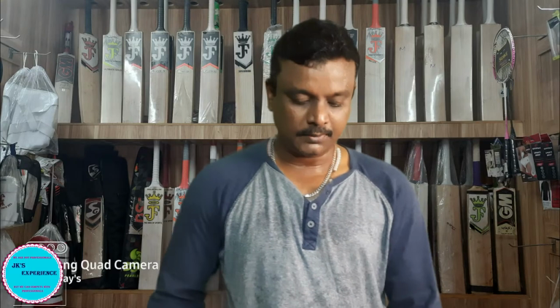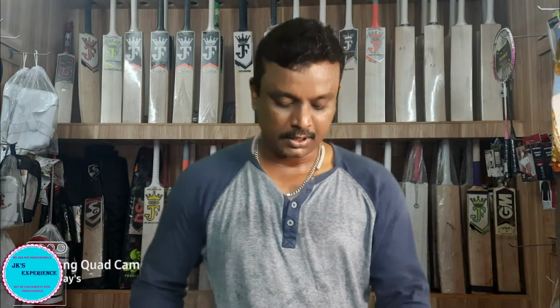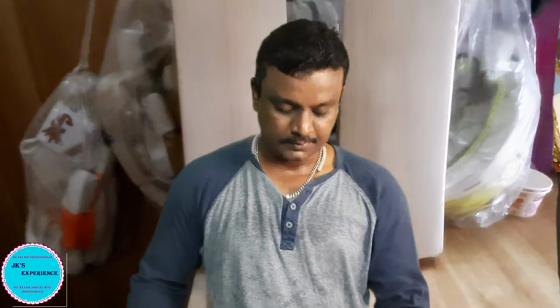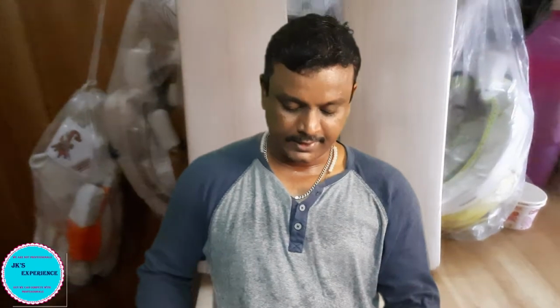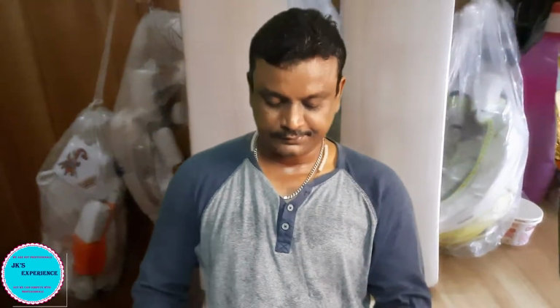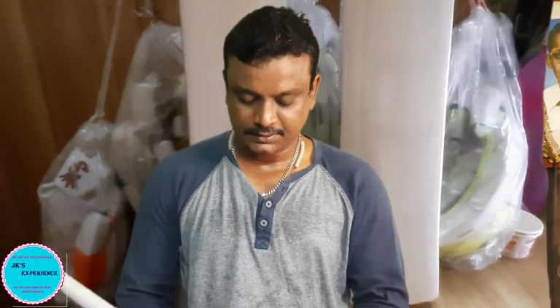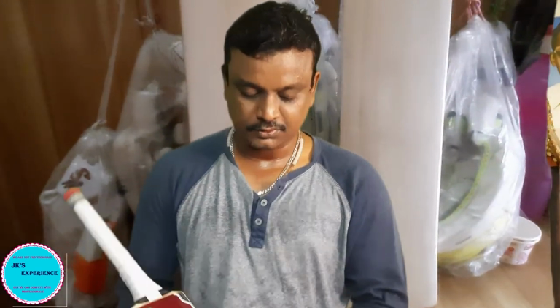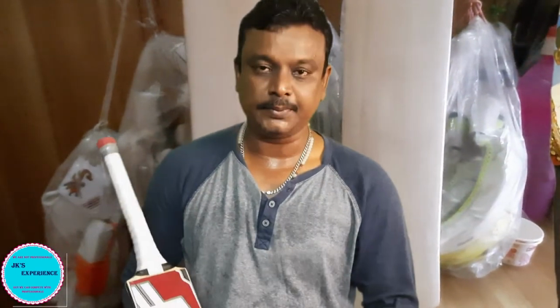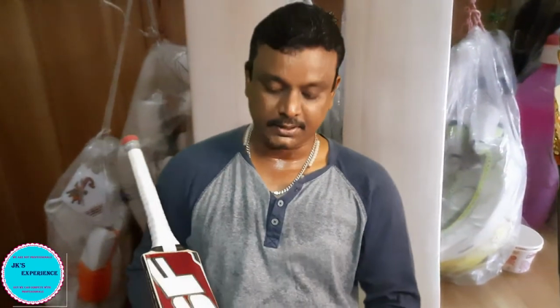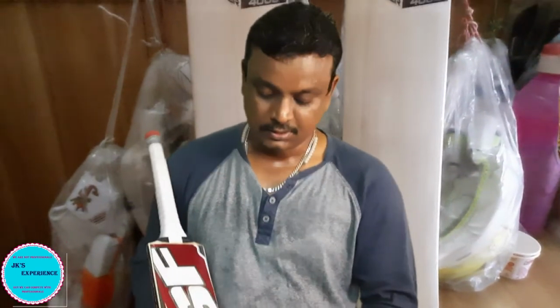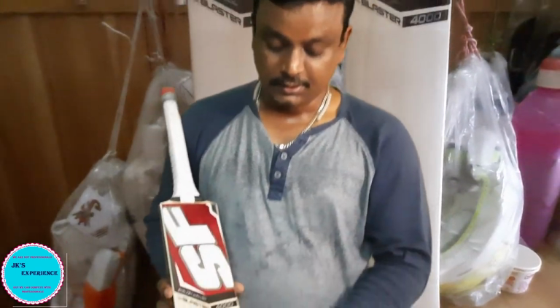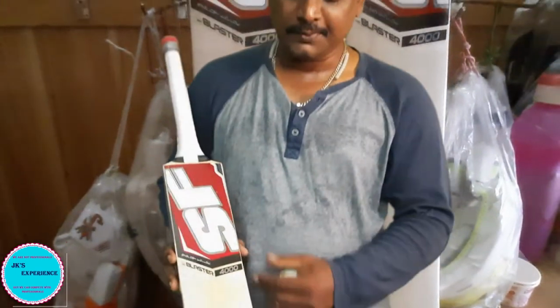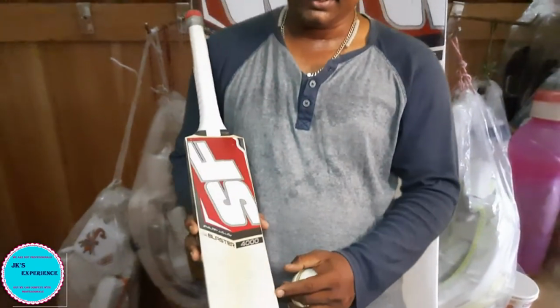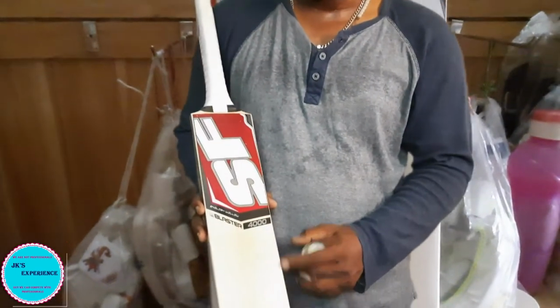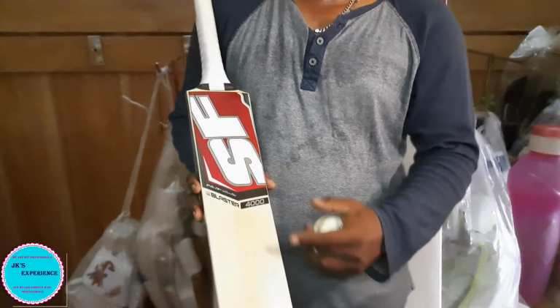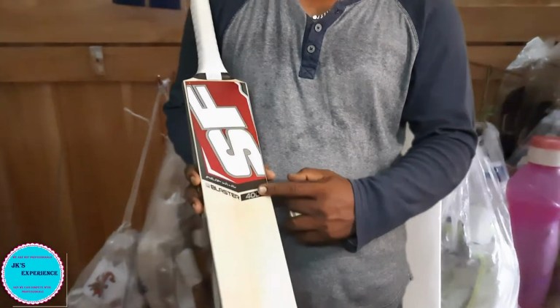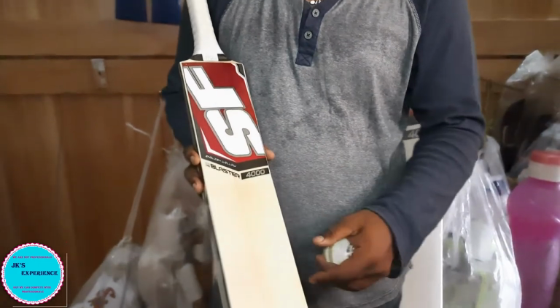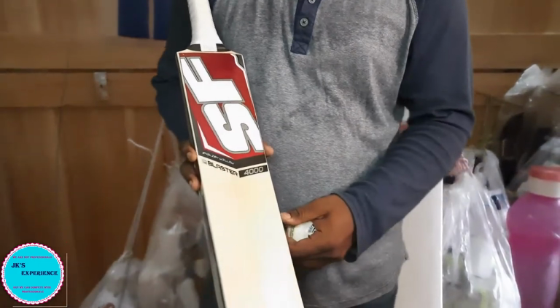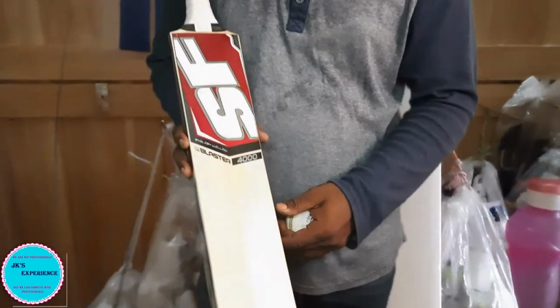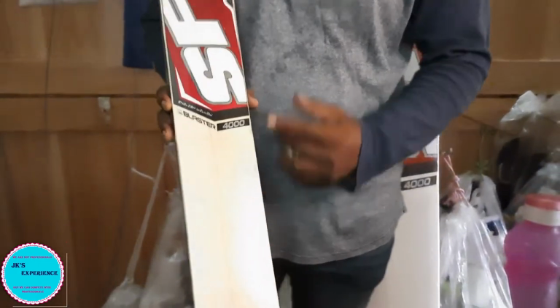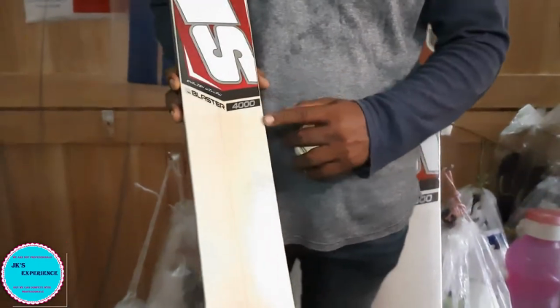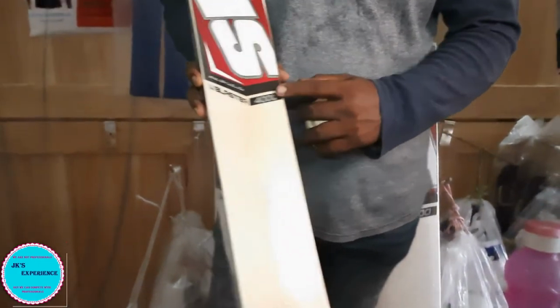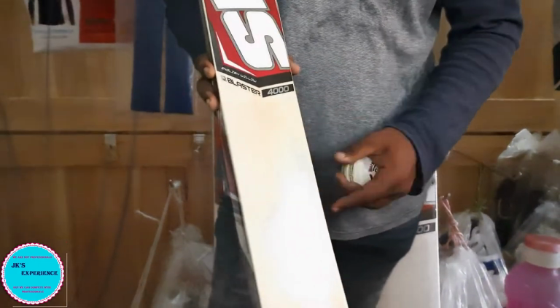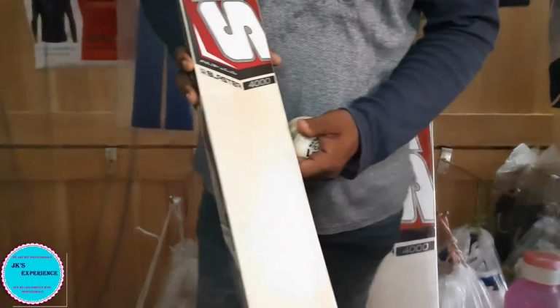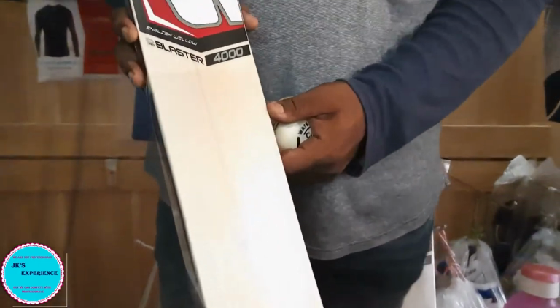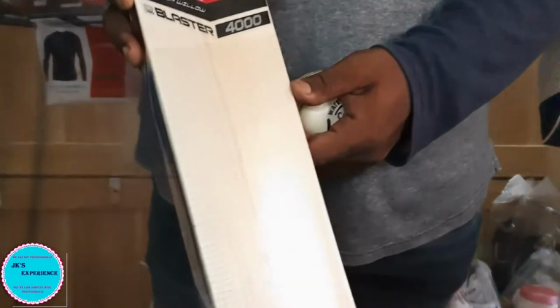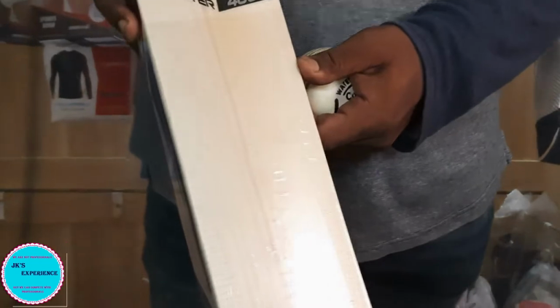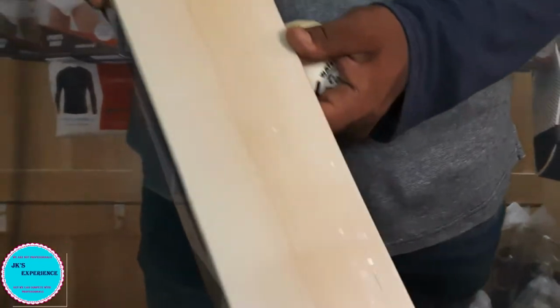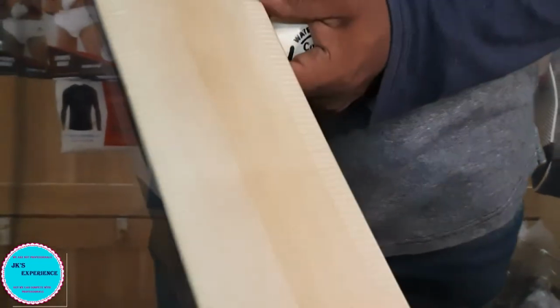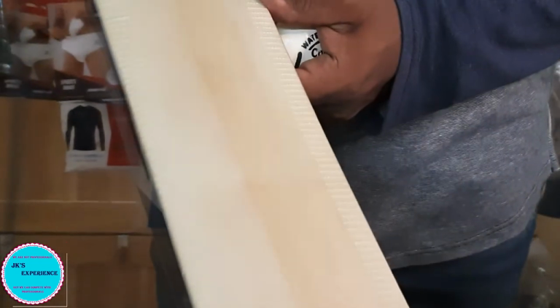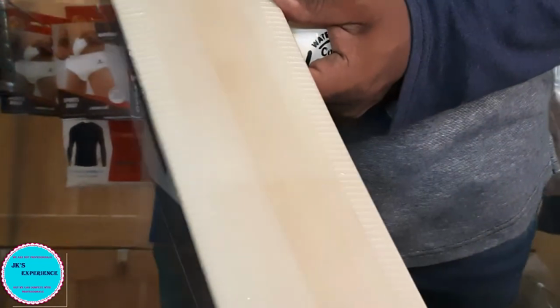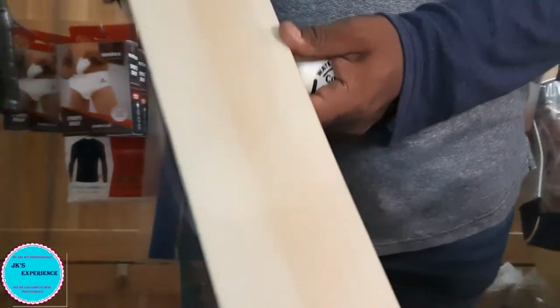I am going to show you the SF Blaster 4000. I talked about that there are many grains in this batch - here is the batch, there are more grains. I think it is more than 10, I don't know.